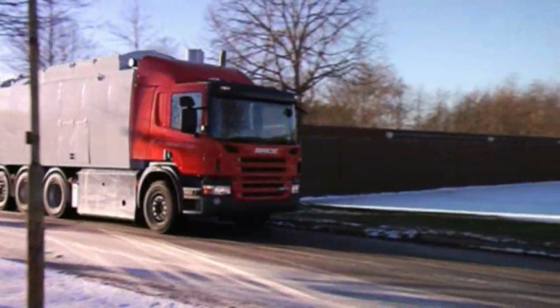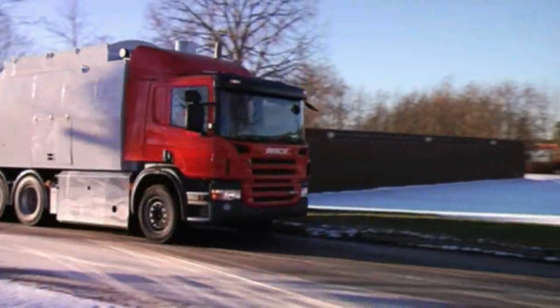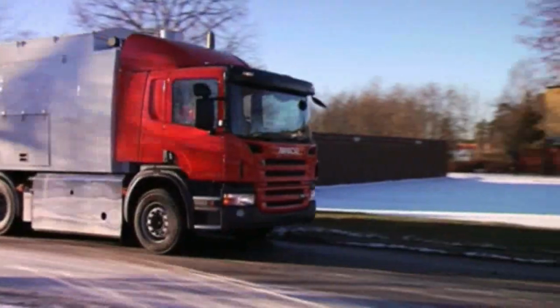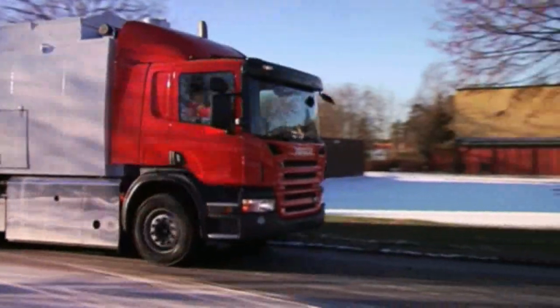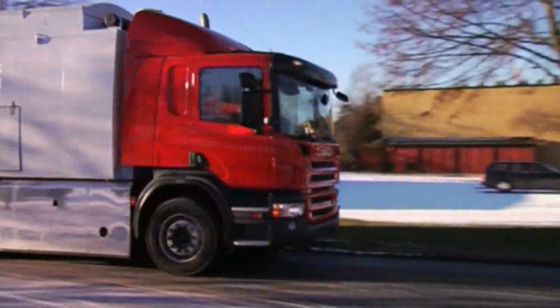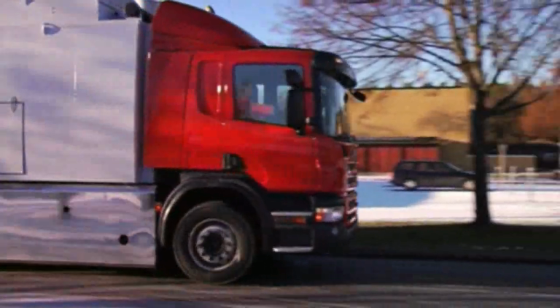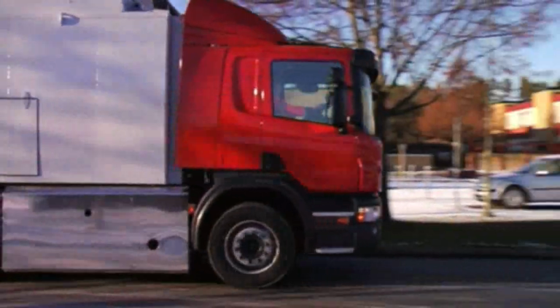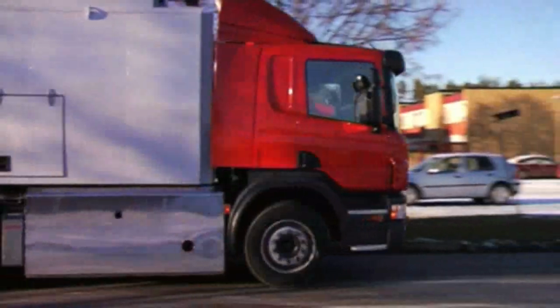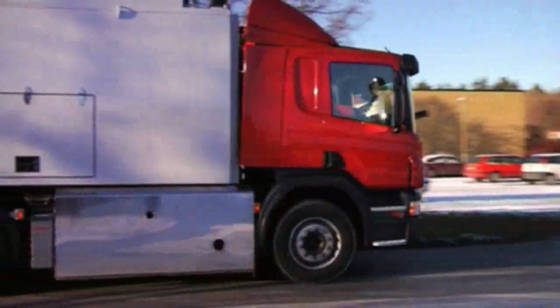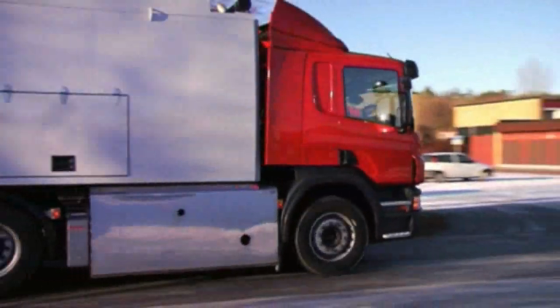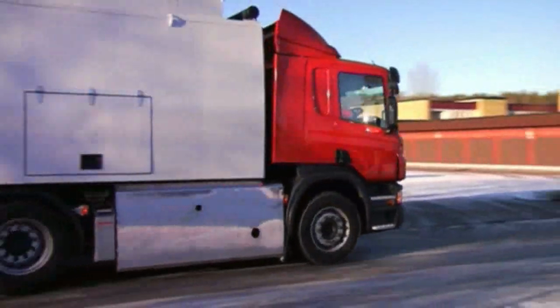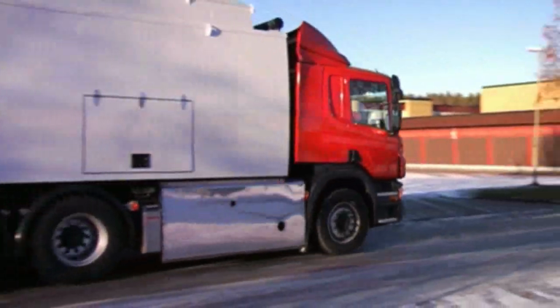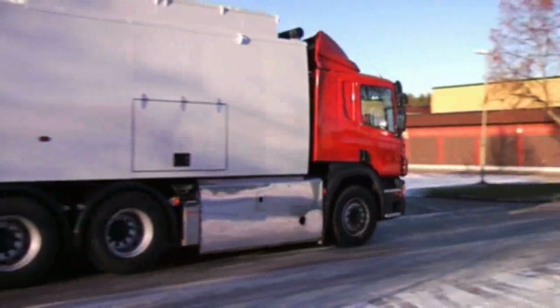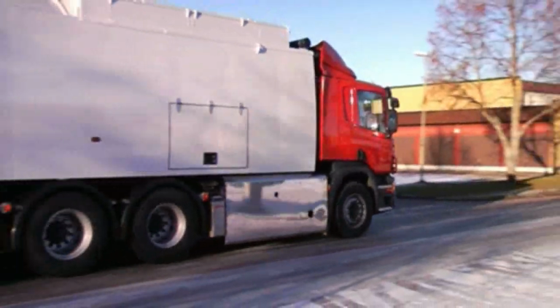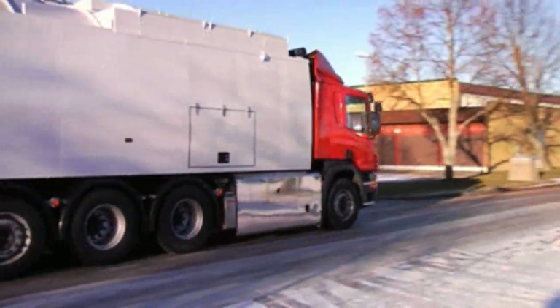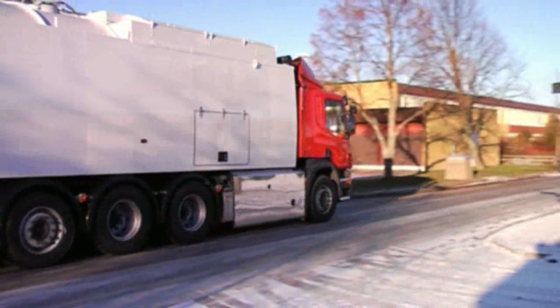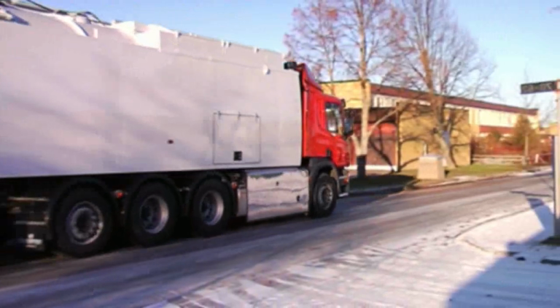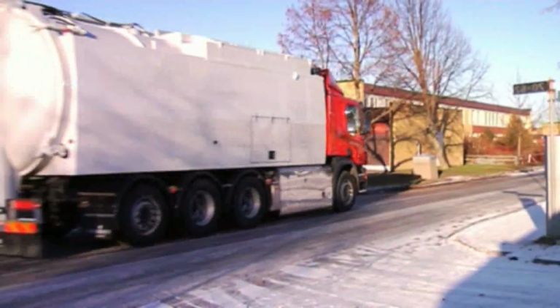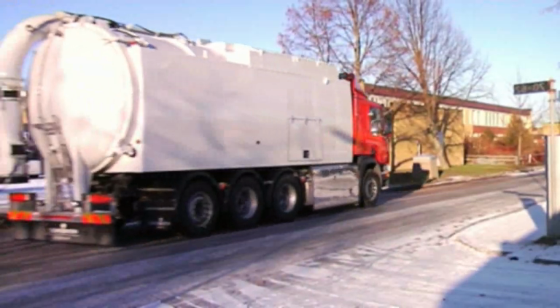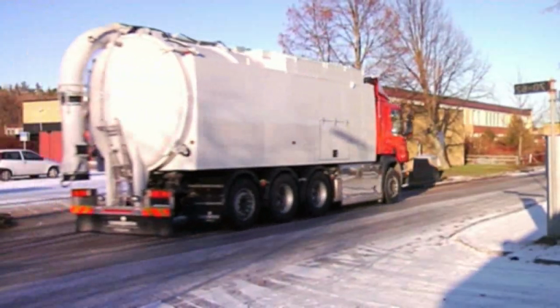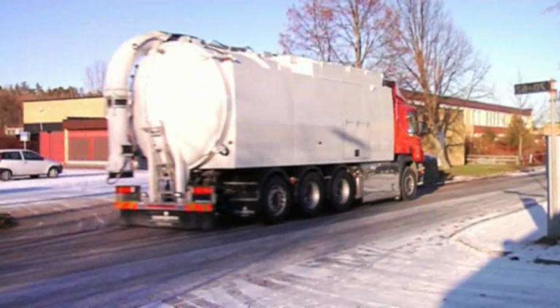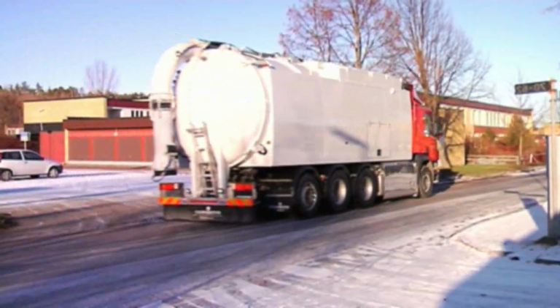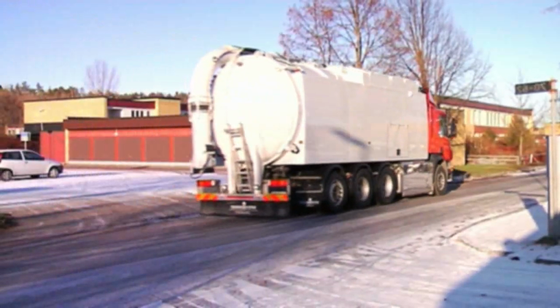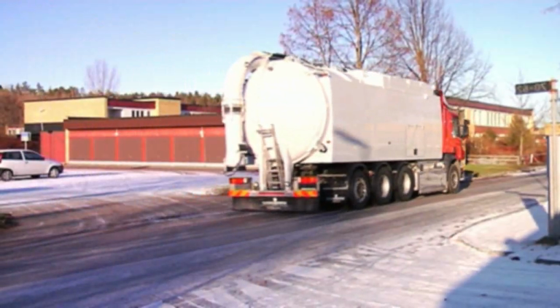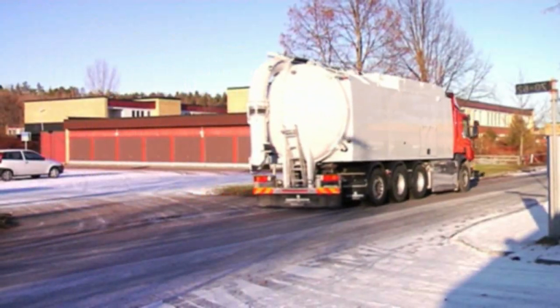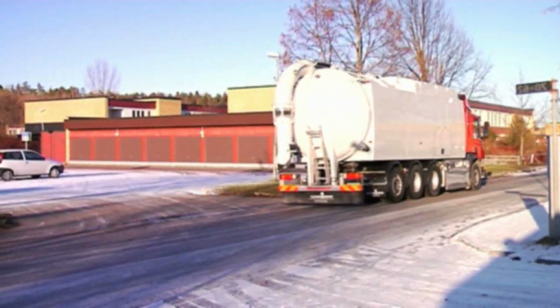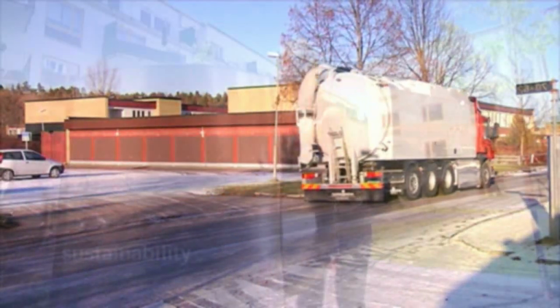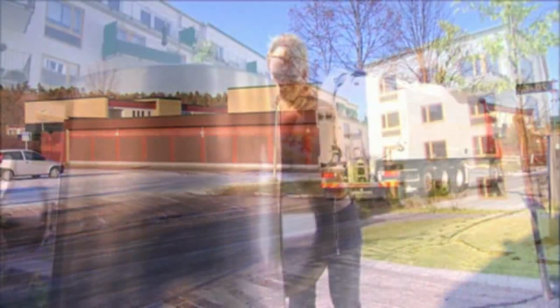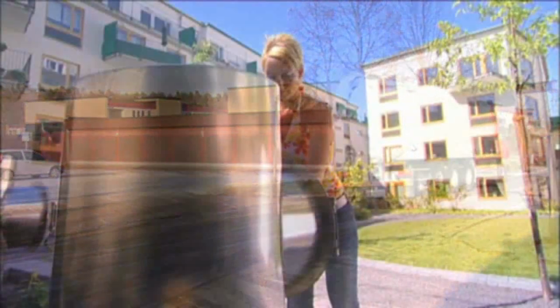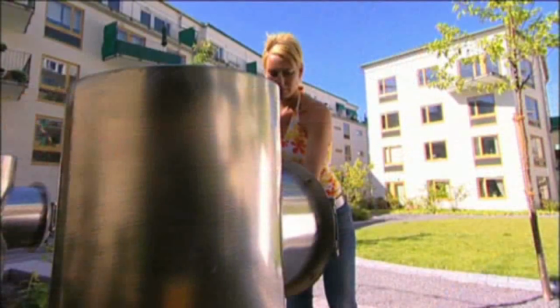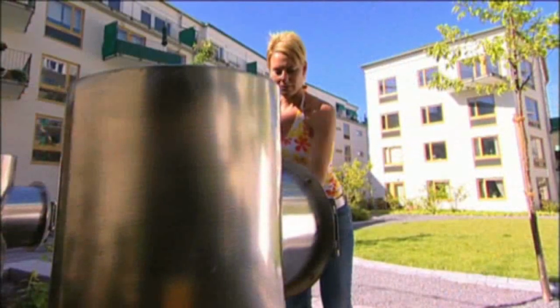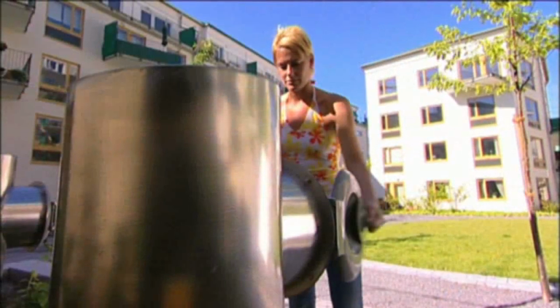NVAC's third generation mobile vacuum suction system is a valuable contribution to a more sustainable system of waste collection and to better living and working environments.